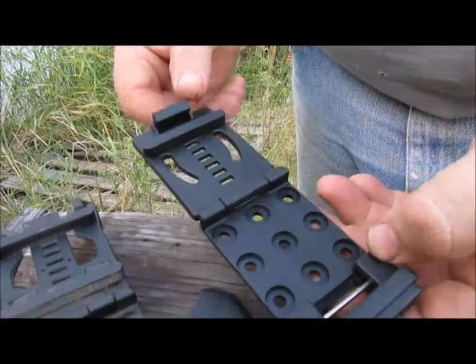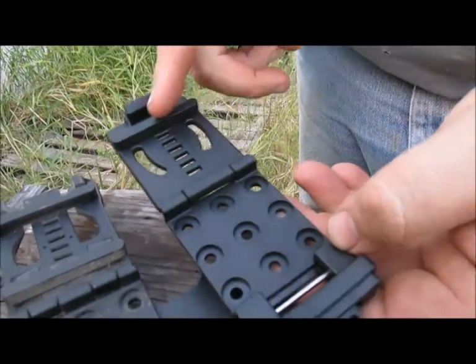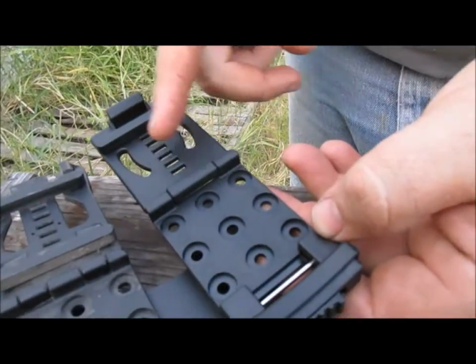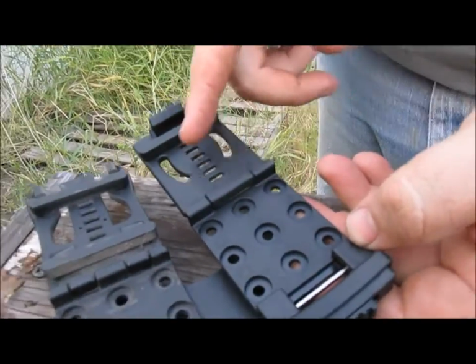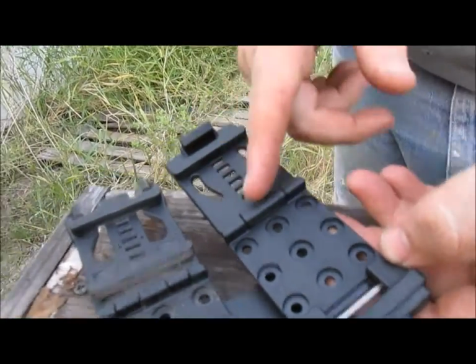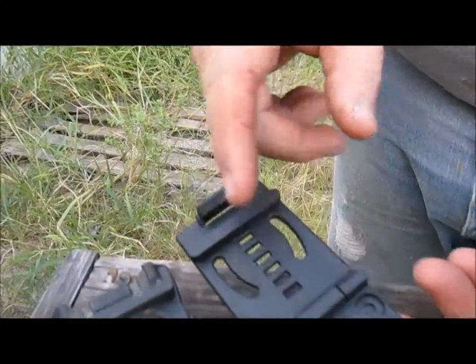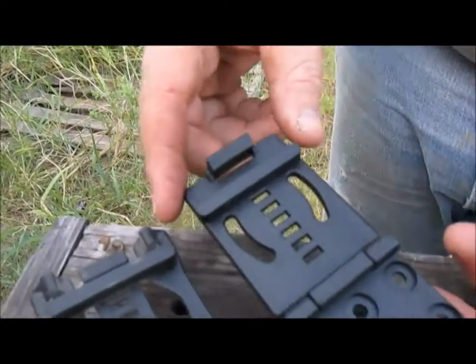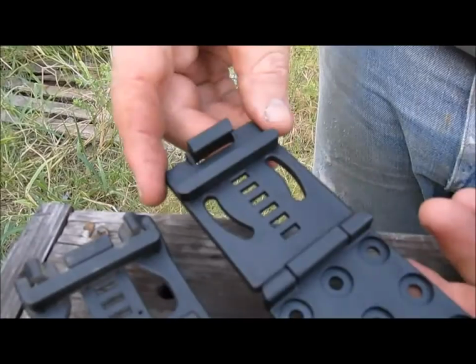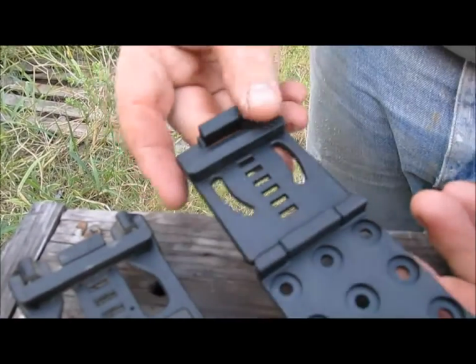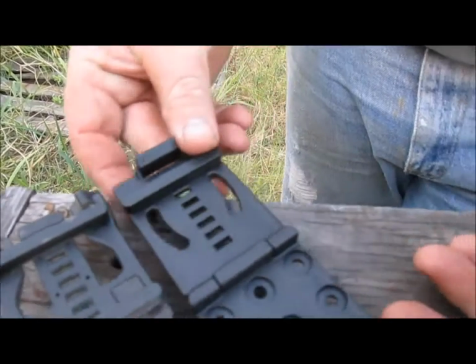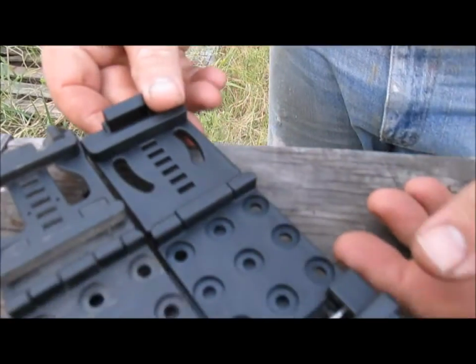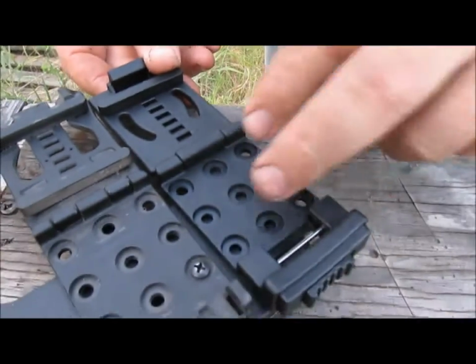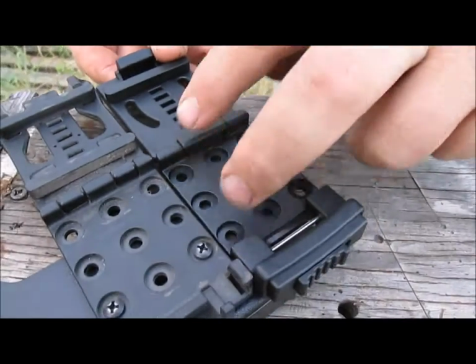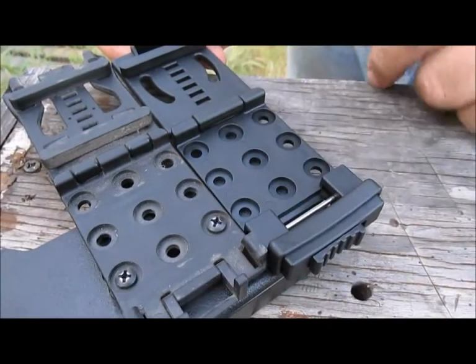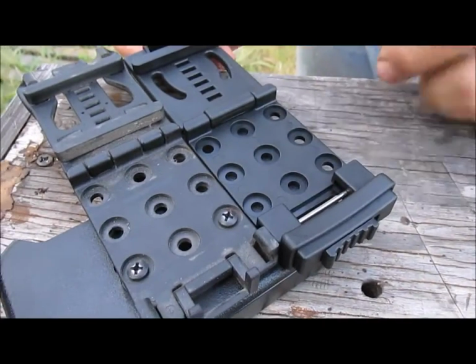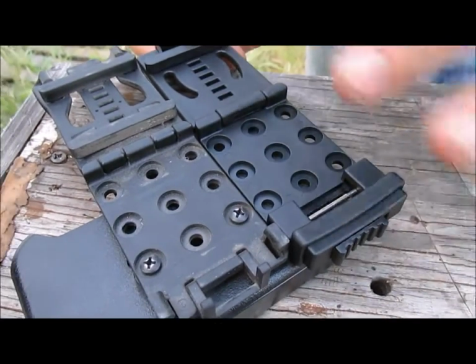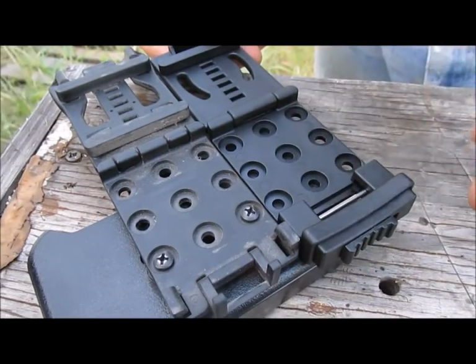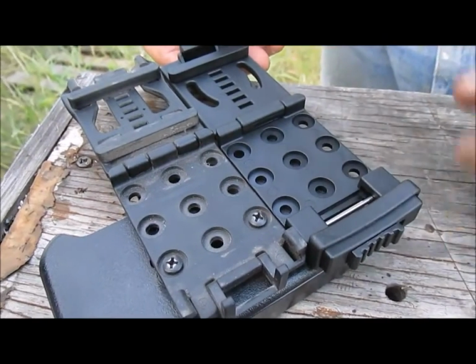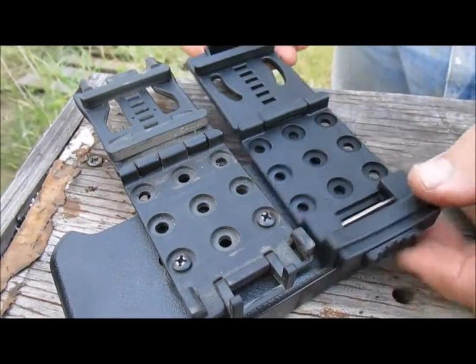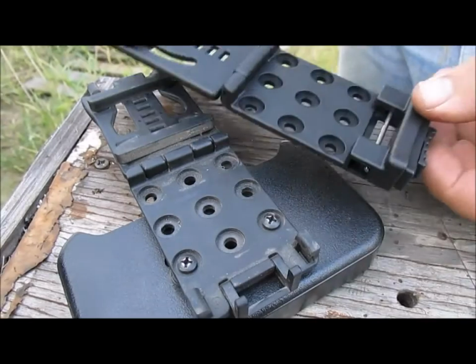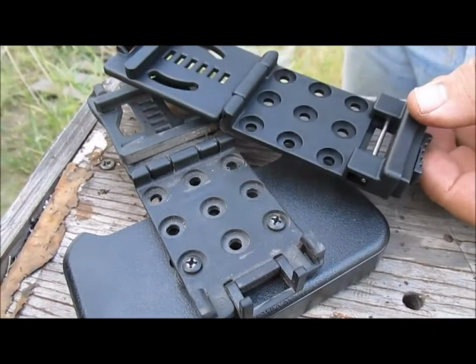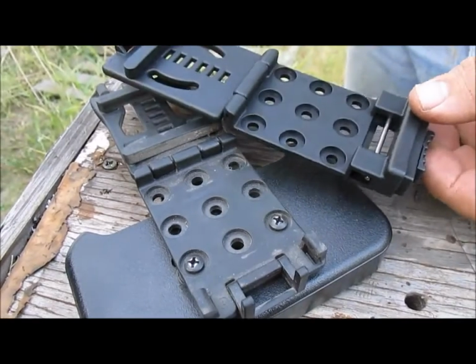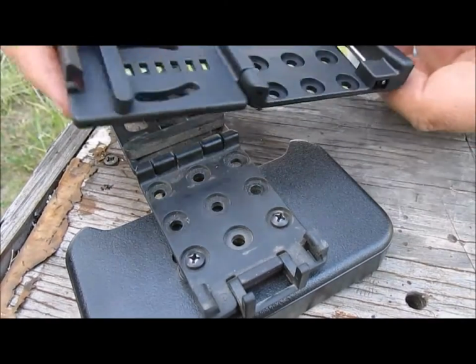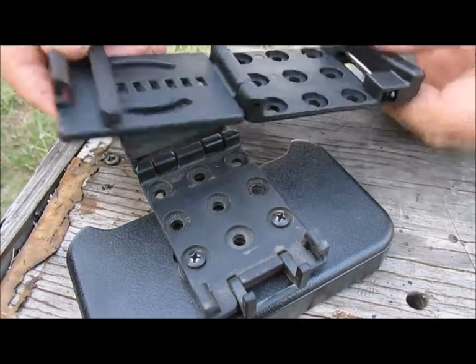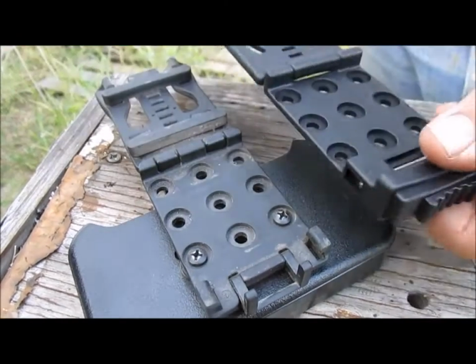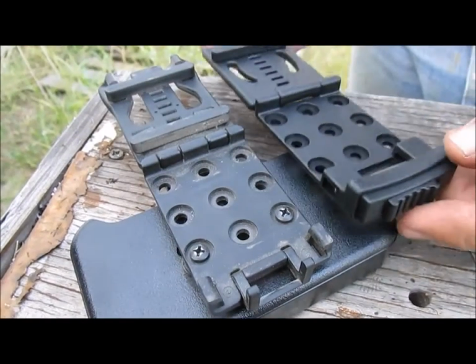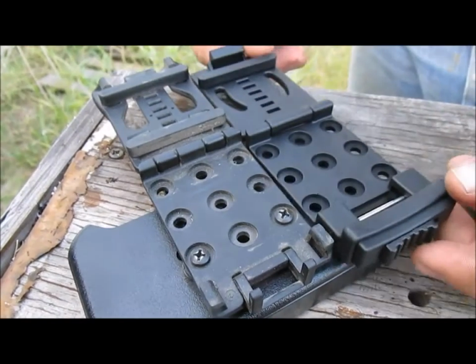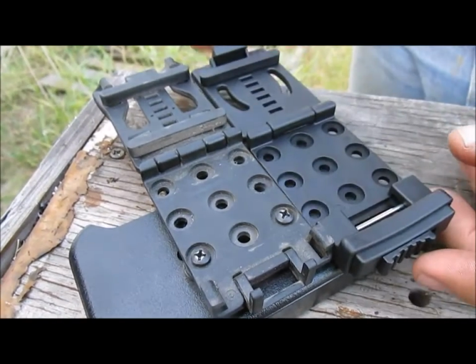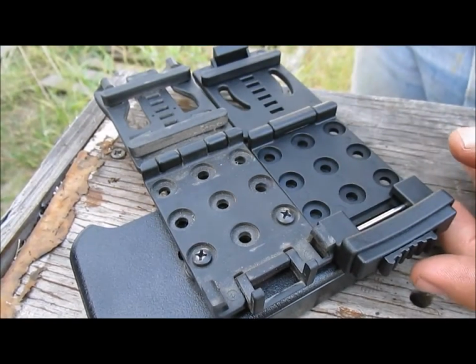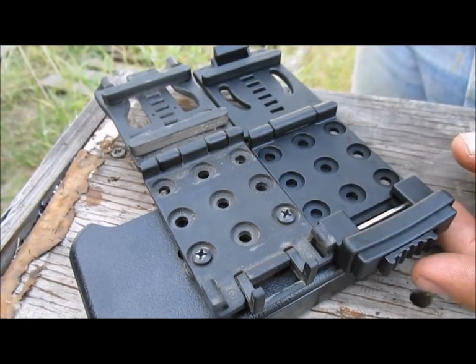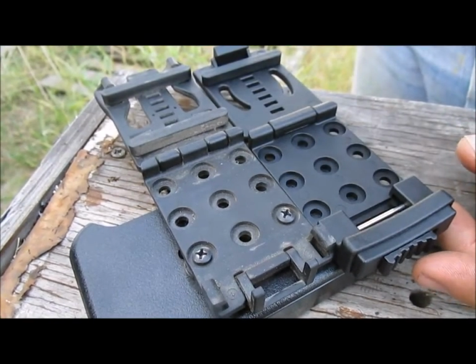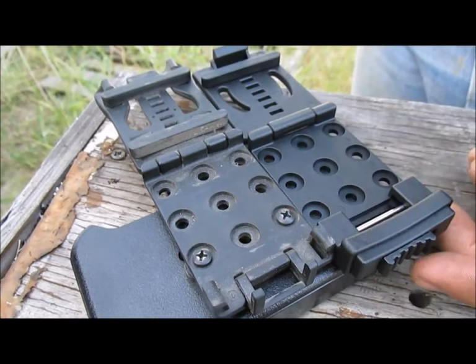It's also adjustable for belt height. The holes are laid out on the same grid — you can turn it, cant it at an angle, do it 90 degrees, vertical carry, horizontal carry, however you need it.